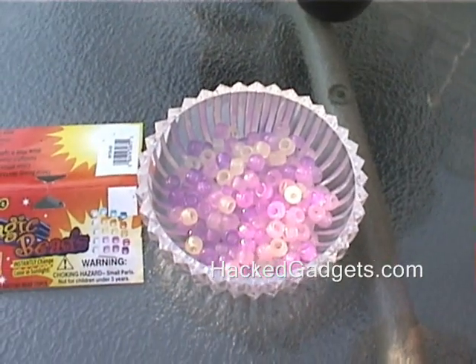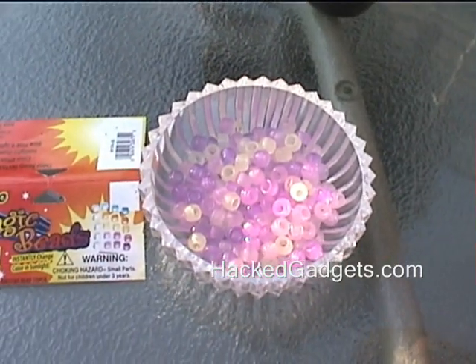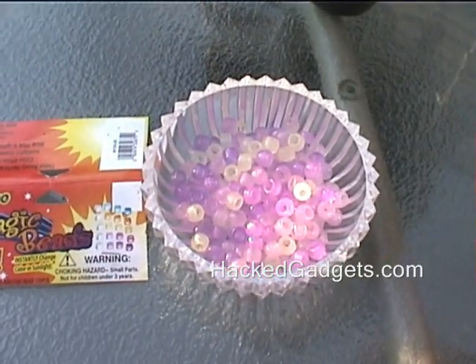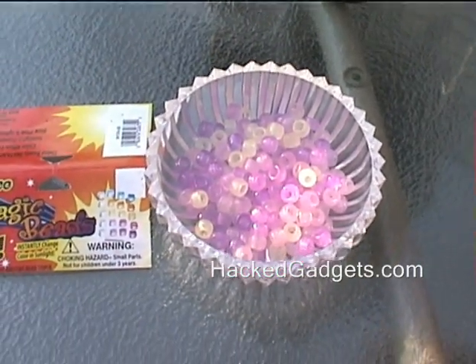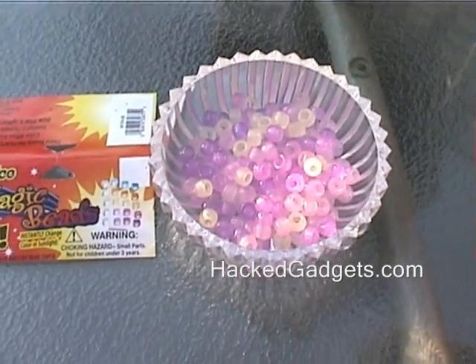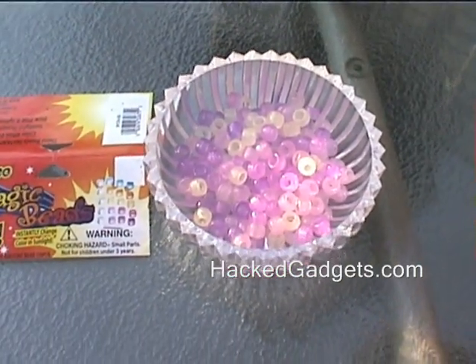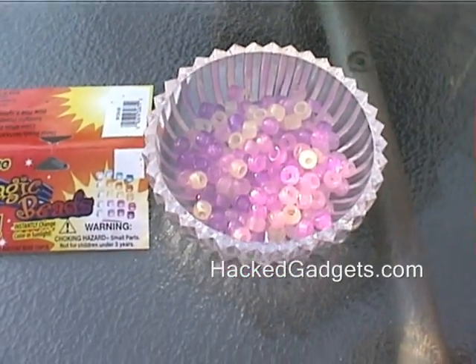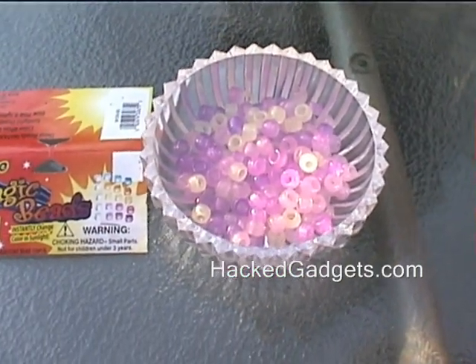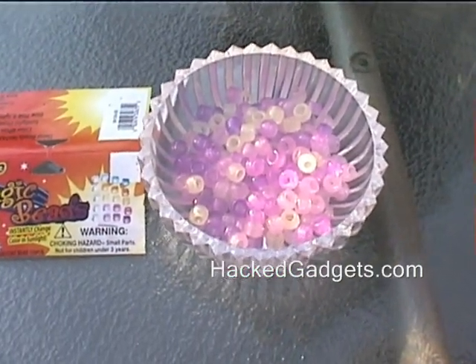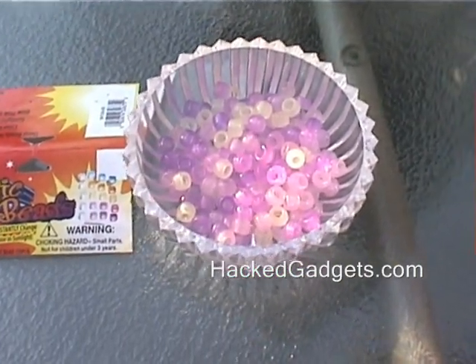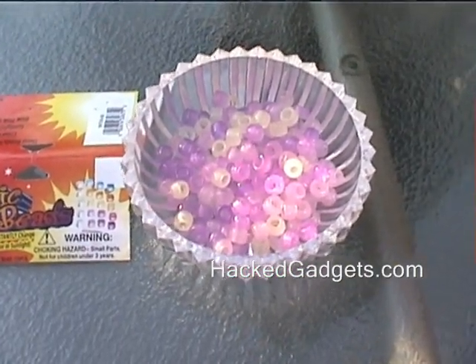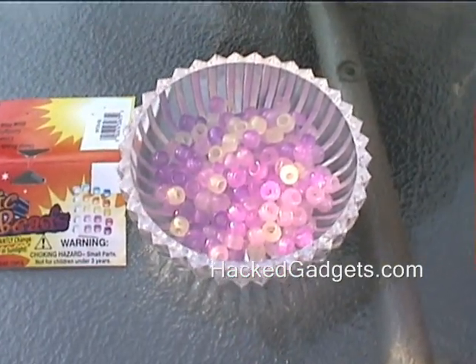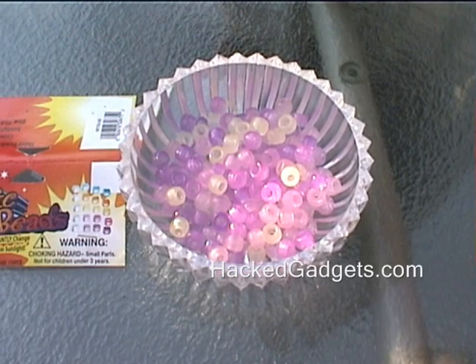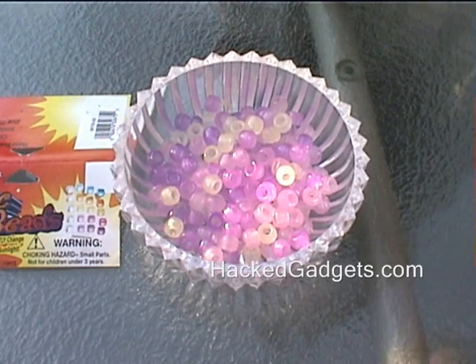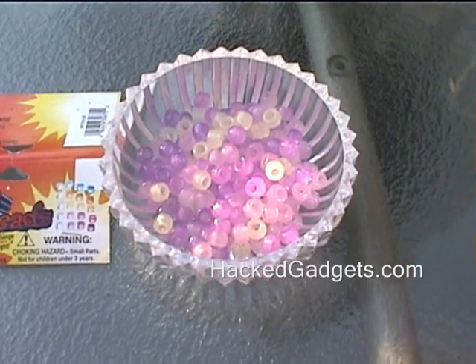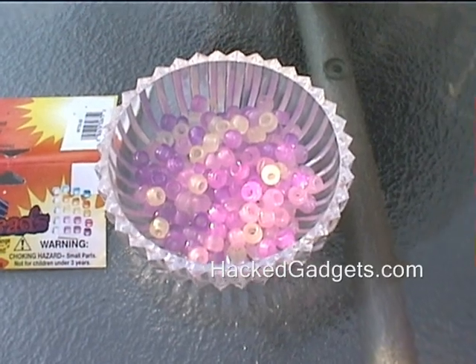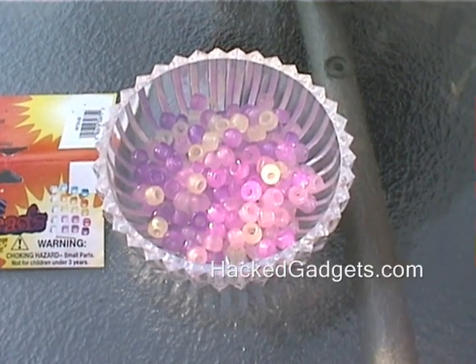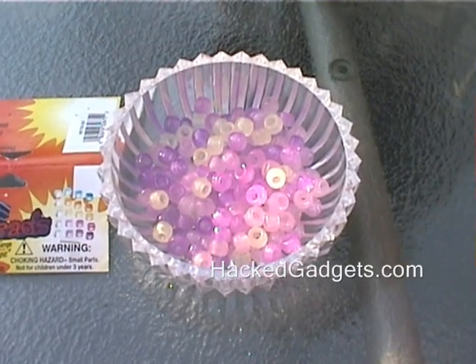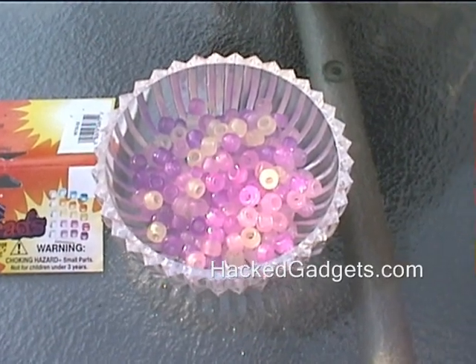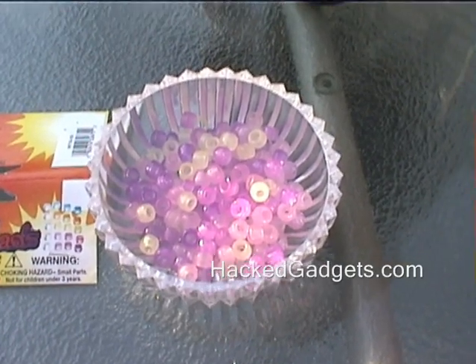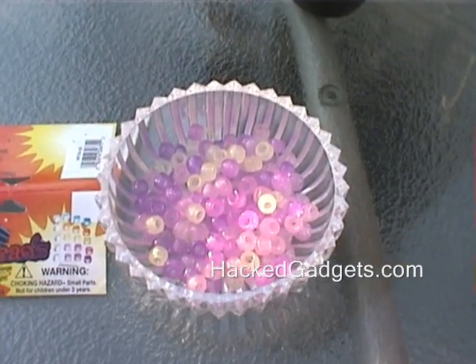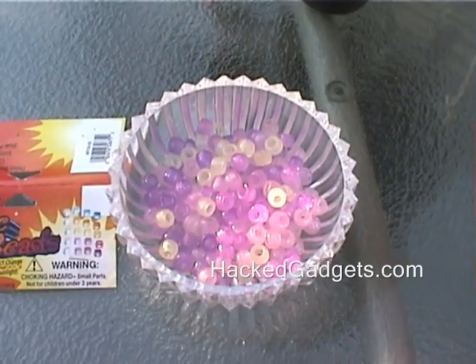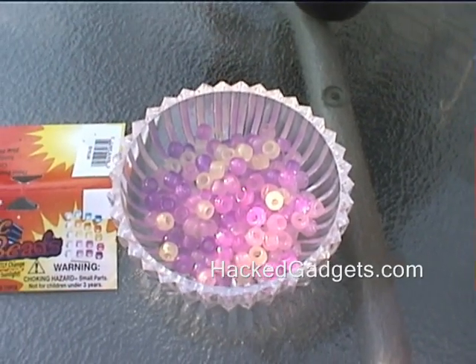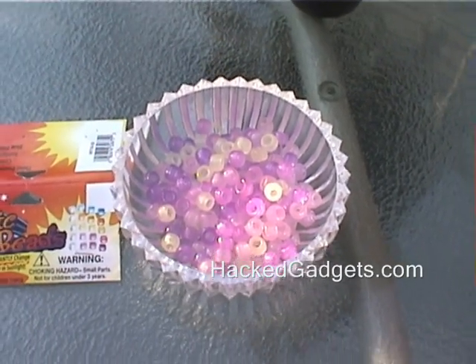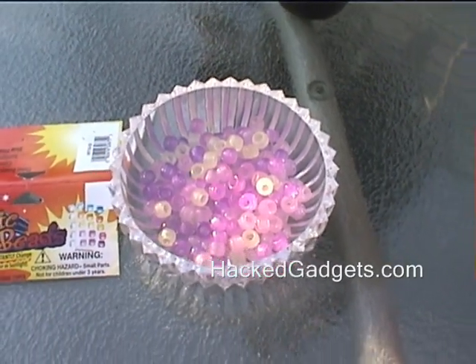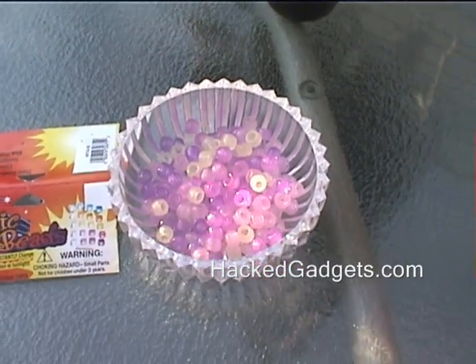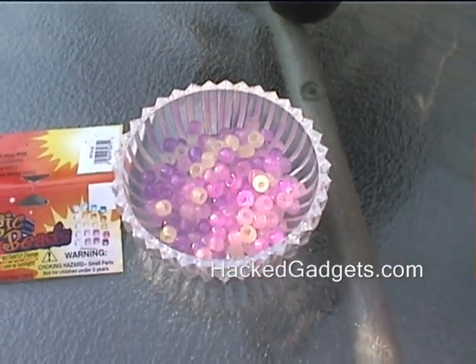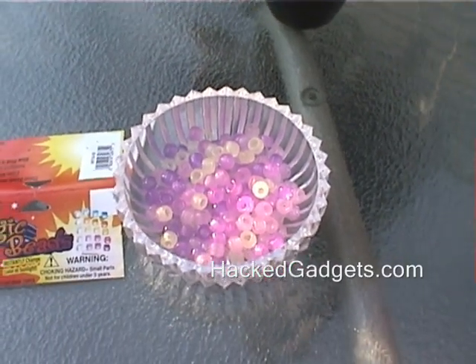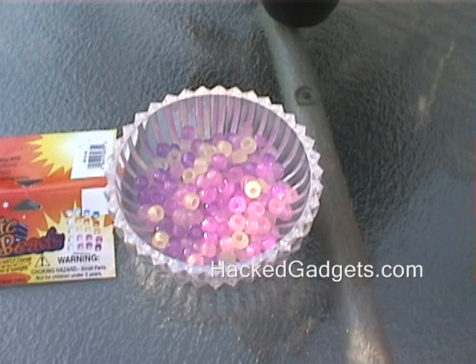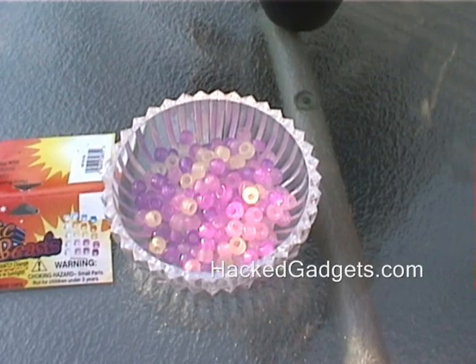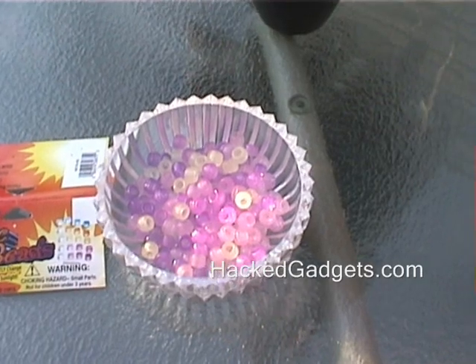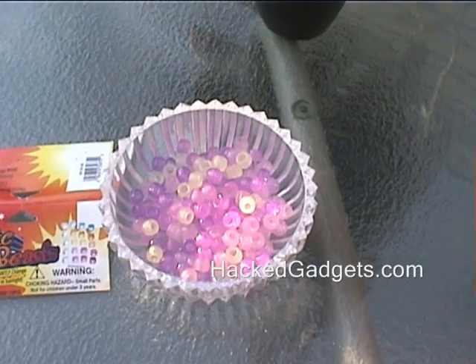There's the color chart there. It doesn't look like we have any of the blues and the oranges. I'm not sure why that is, but in this batch none of those came.